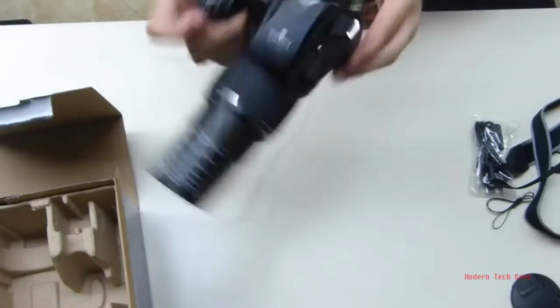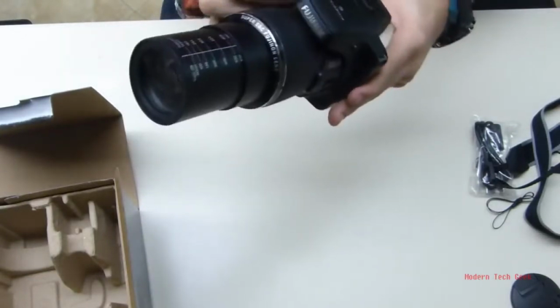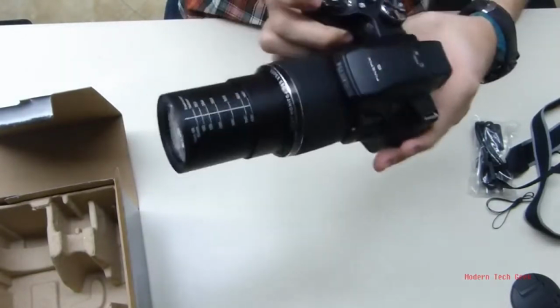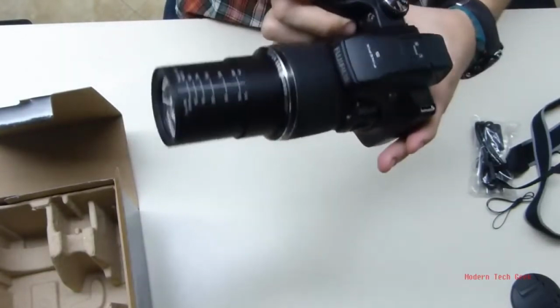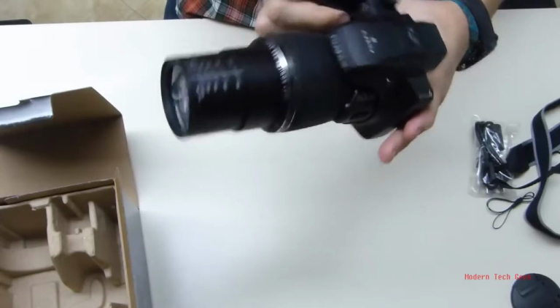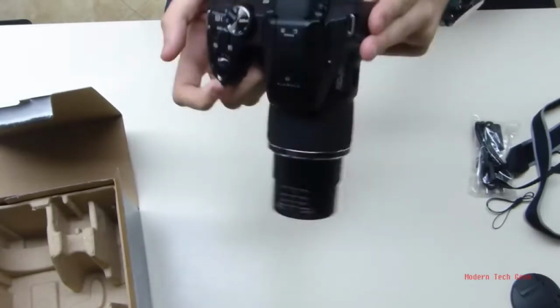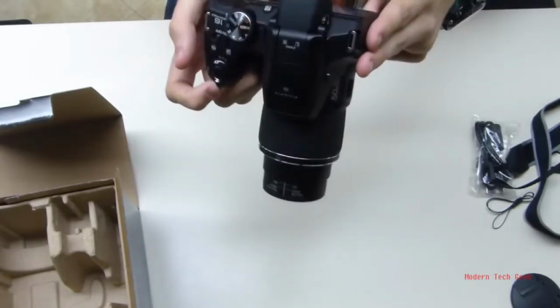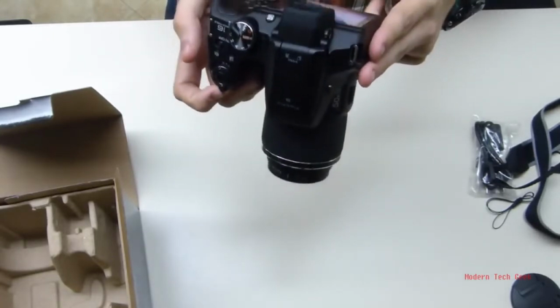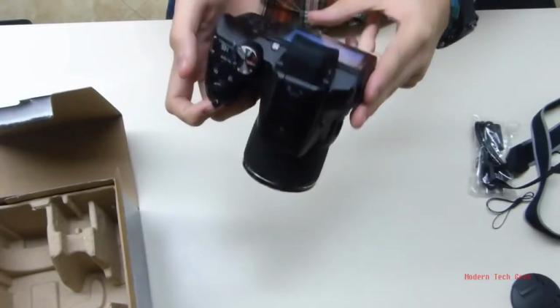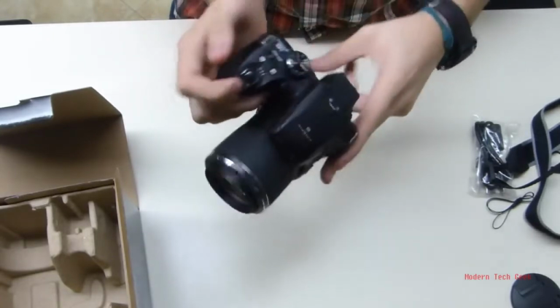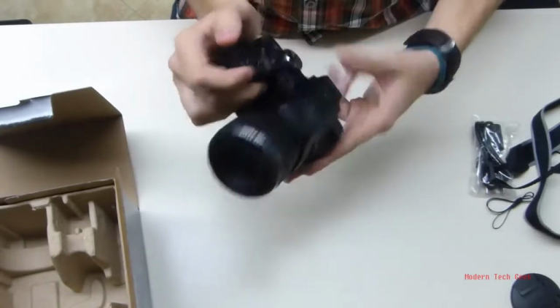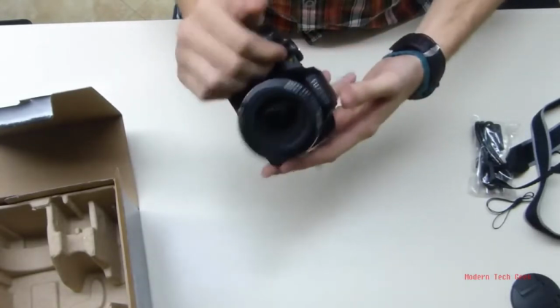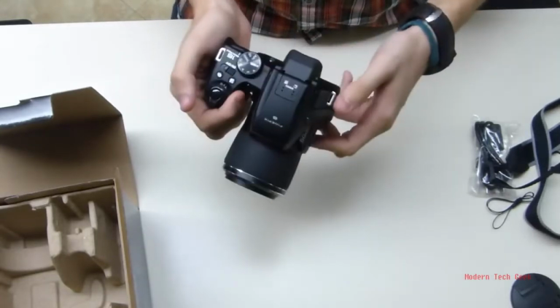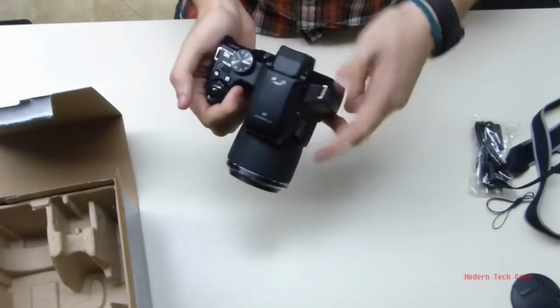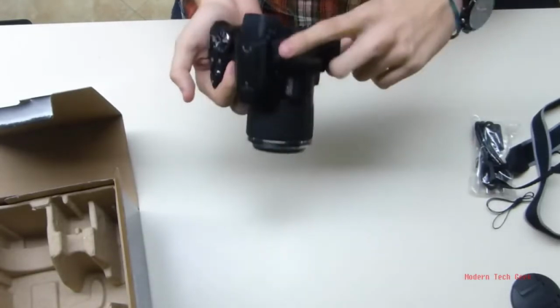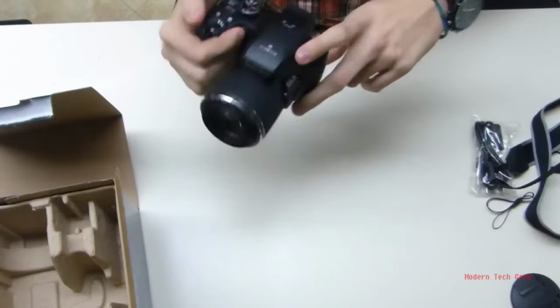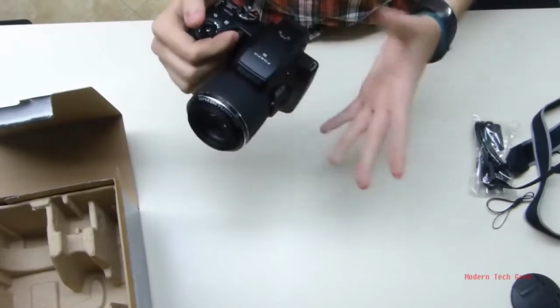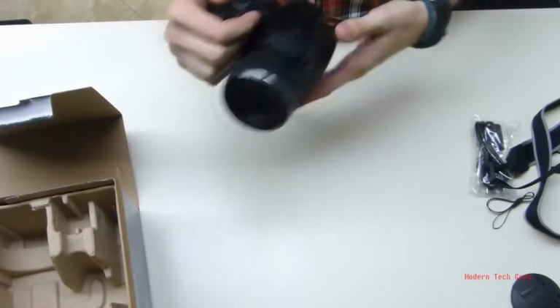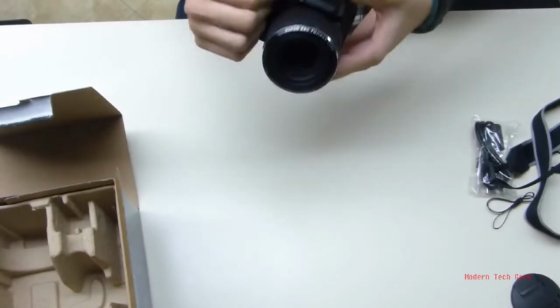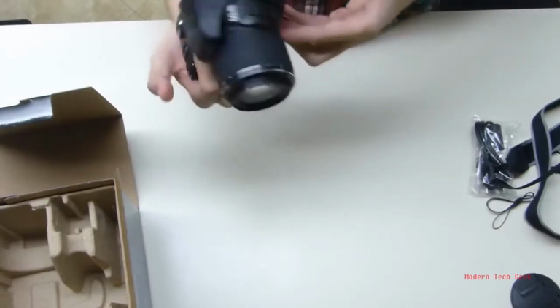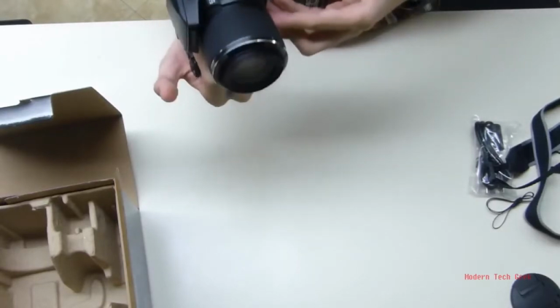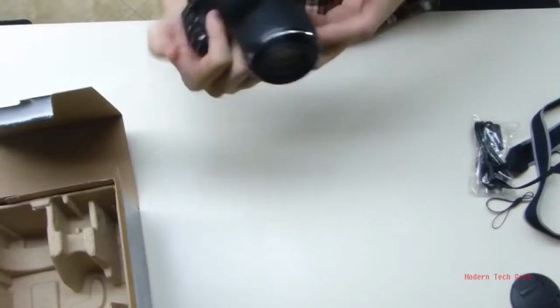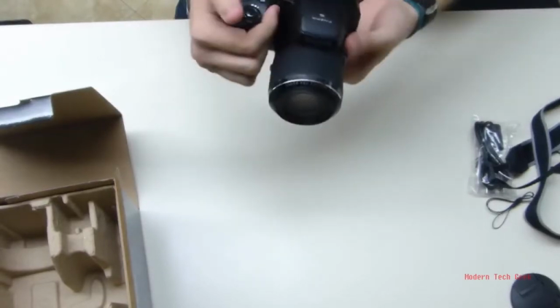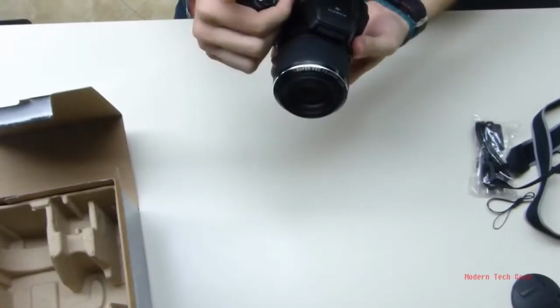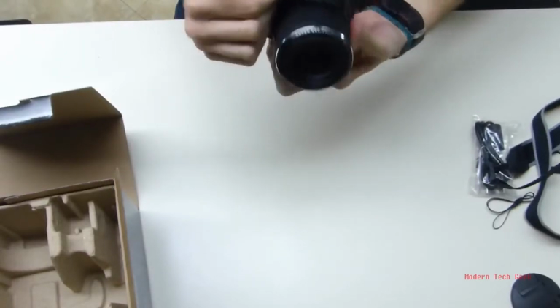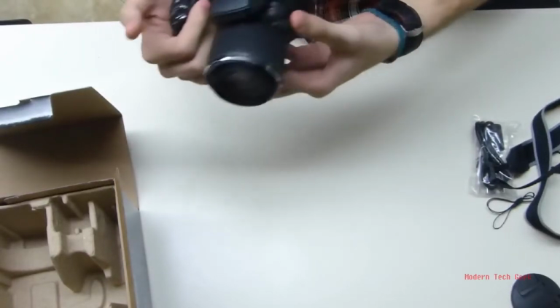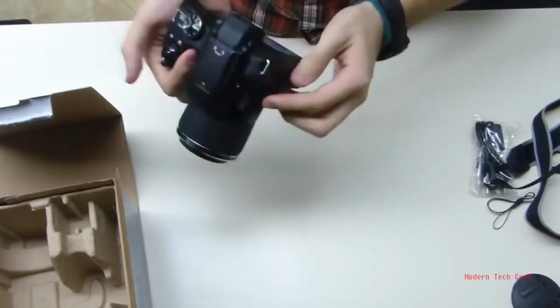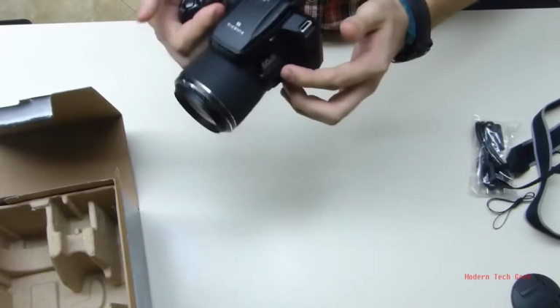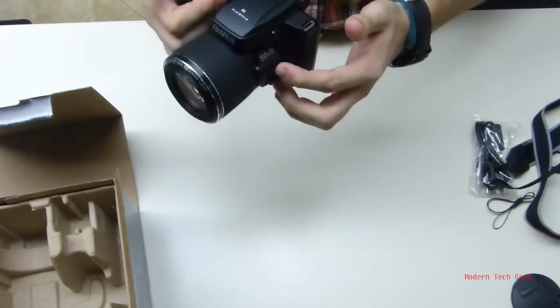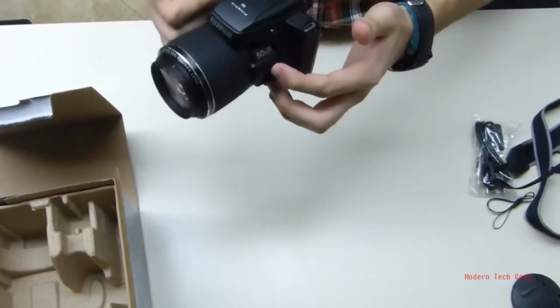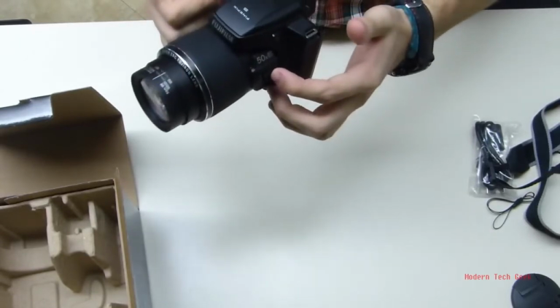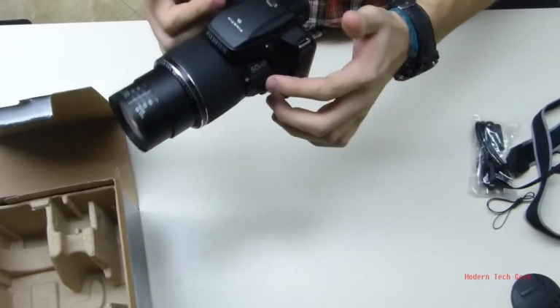So overall, this camera is pretty nice. I'll probably be testing it out and giving a personal review on it — see if I like it or not, but hopefully it's all good. And the shutter button works fine as well.